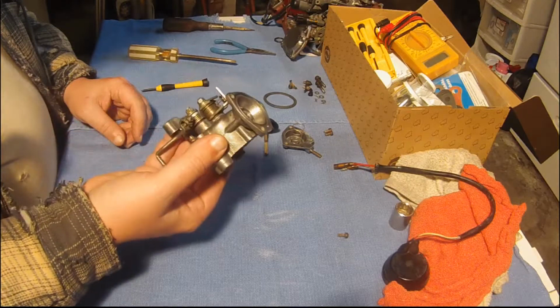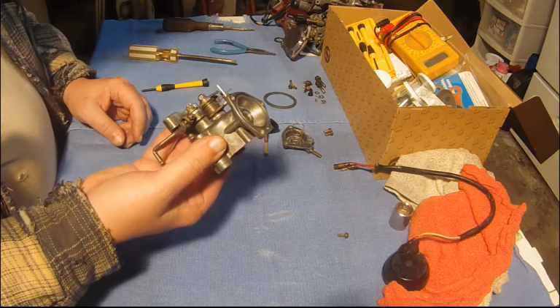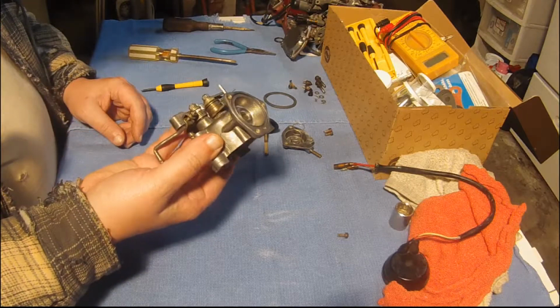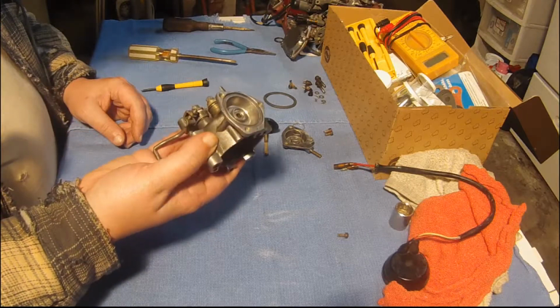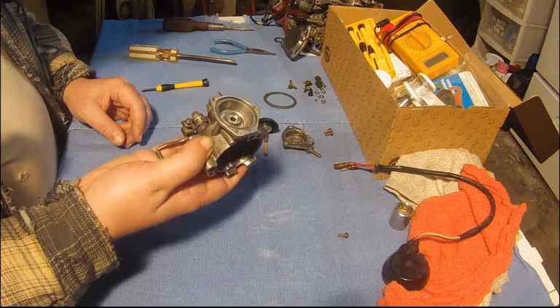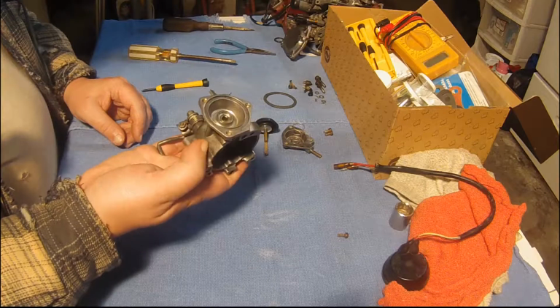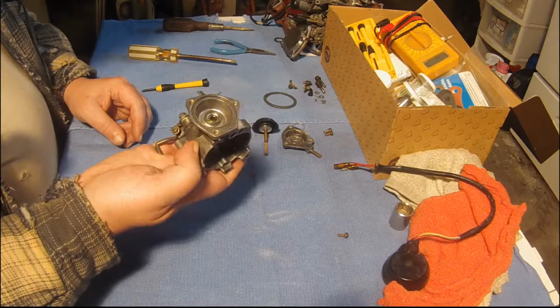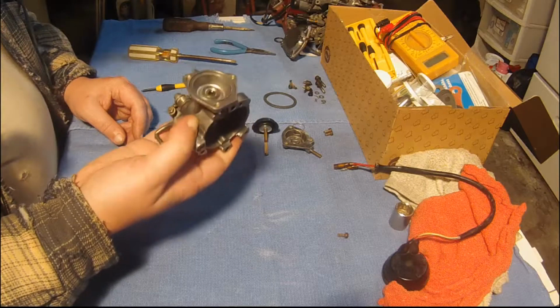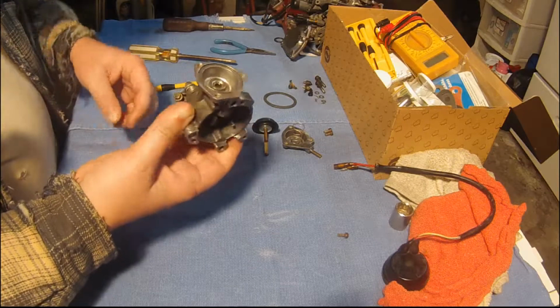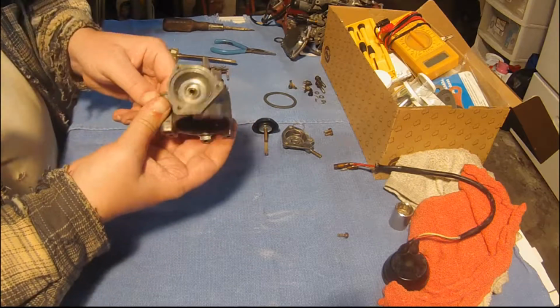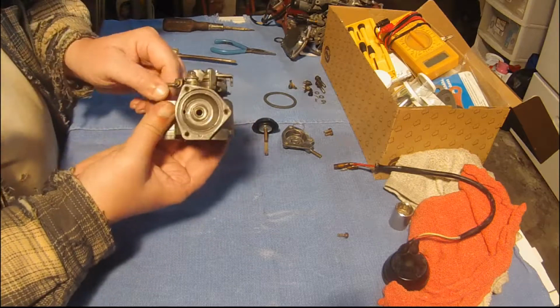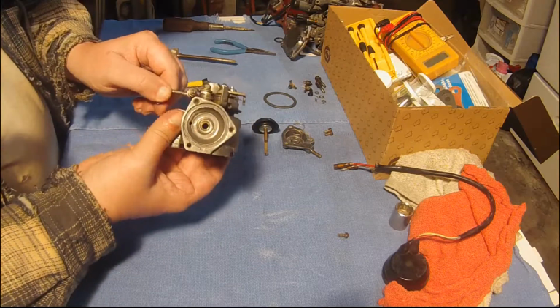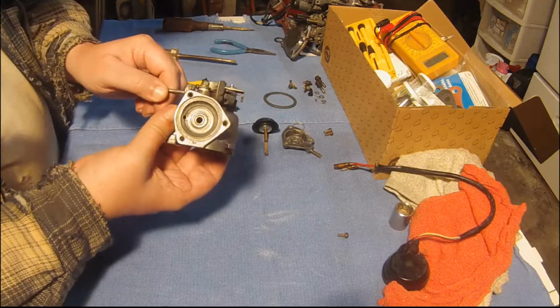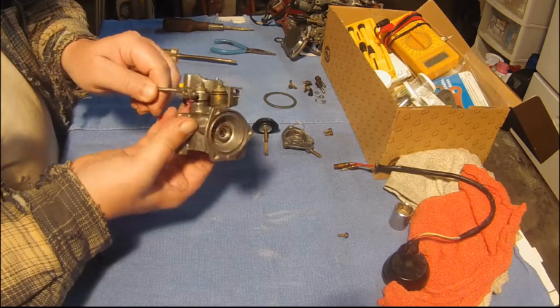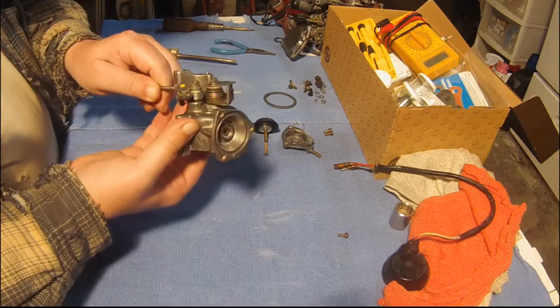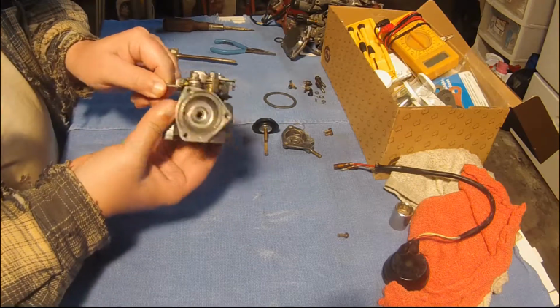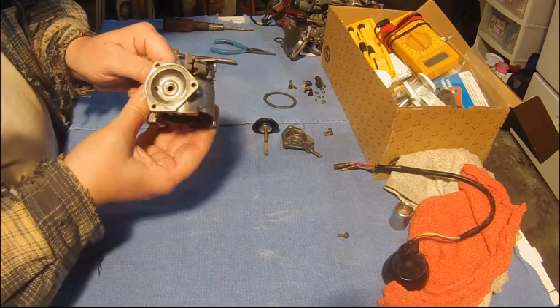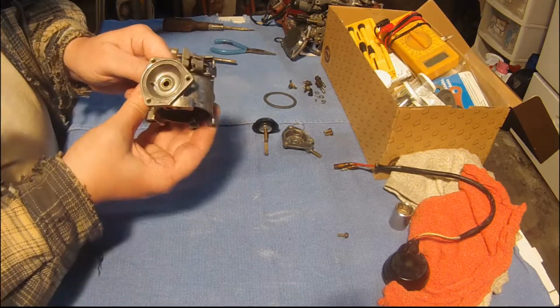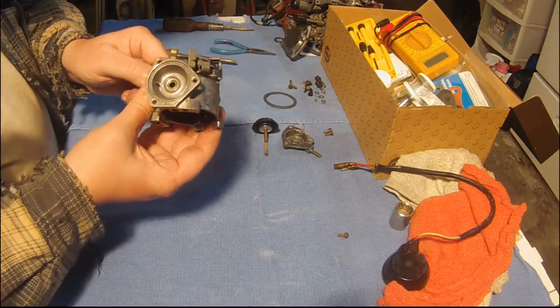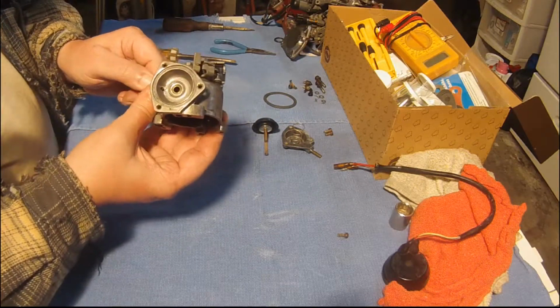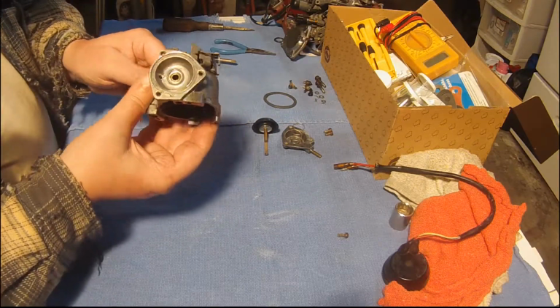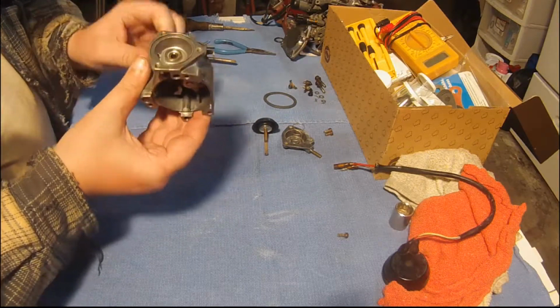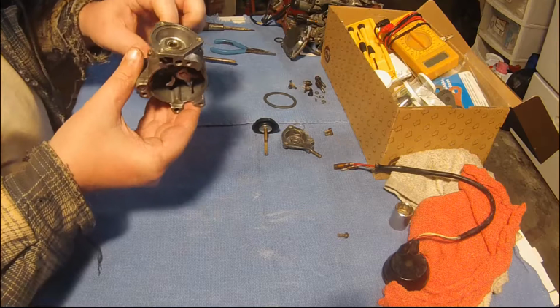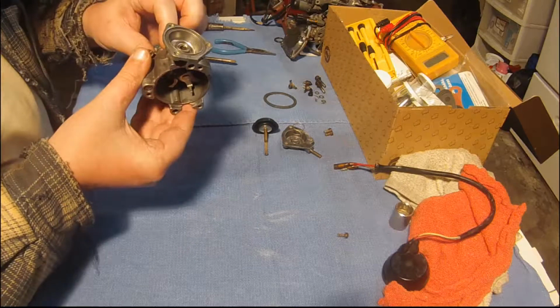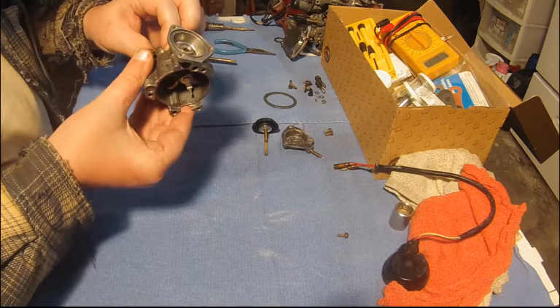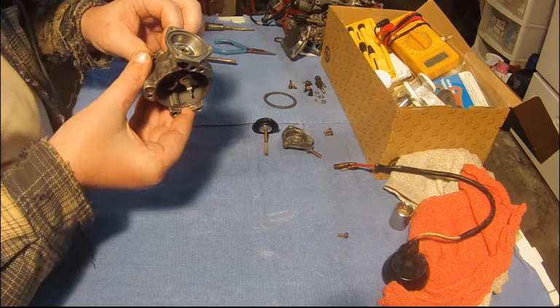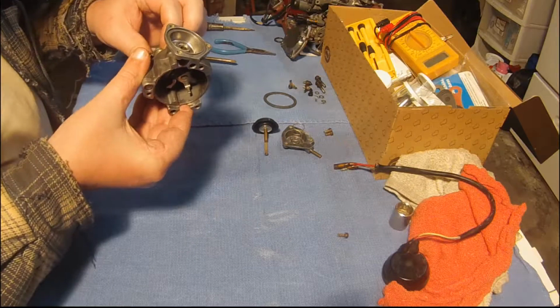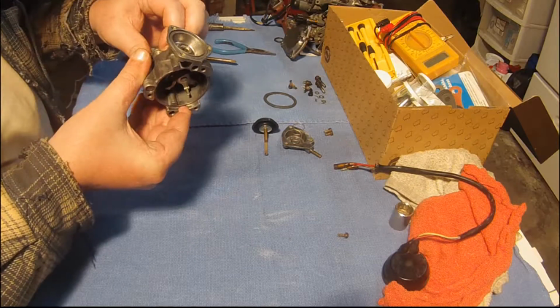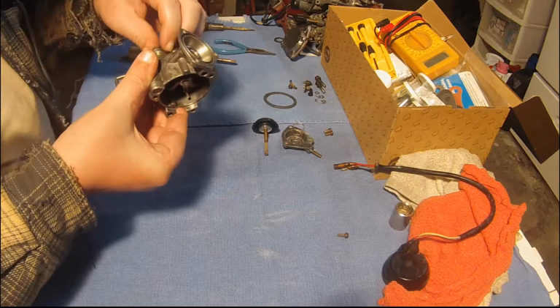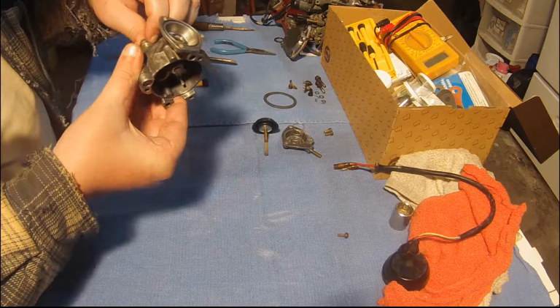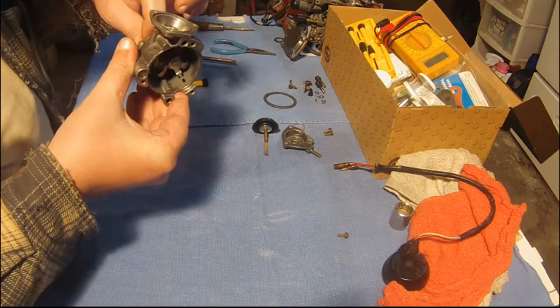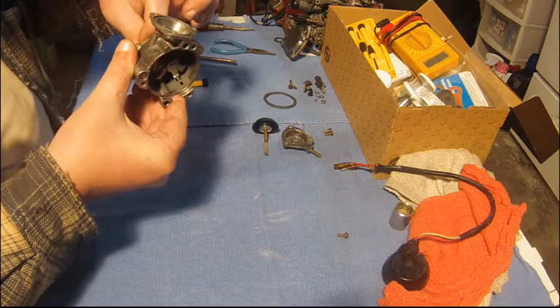I wouldn't put it in Chem Dip, Marine Clean, or anything like that — anything that attacks plastic. I'd avoid that.